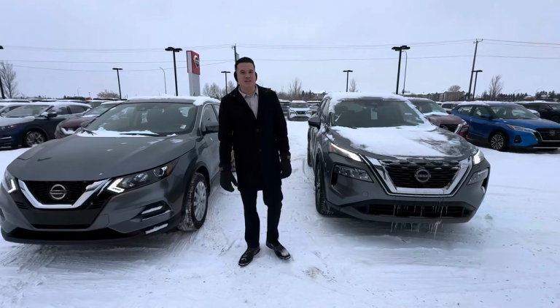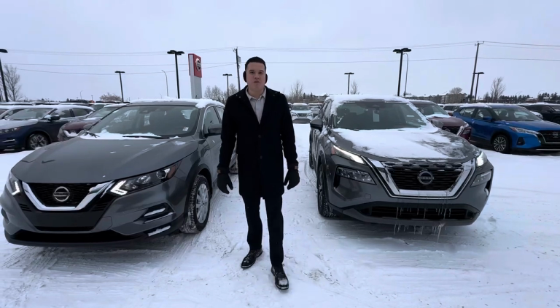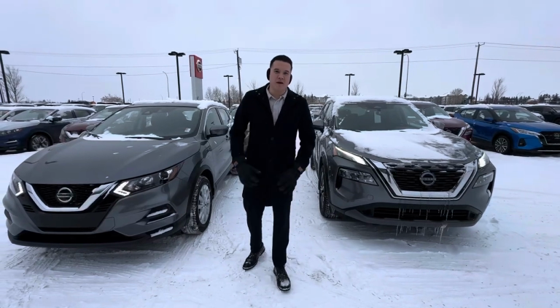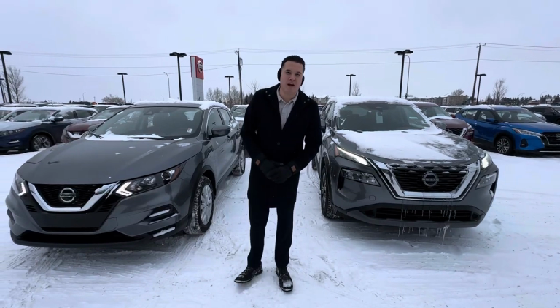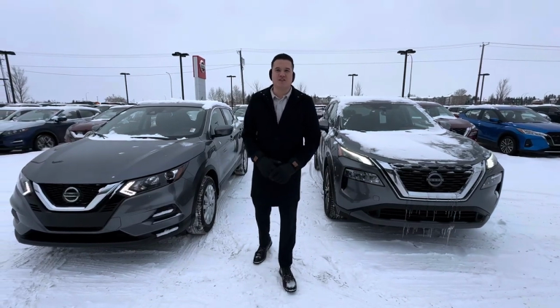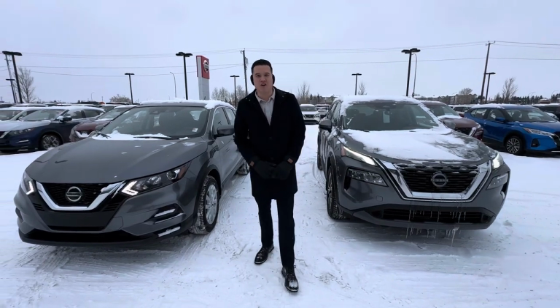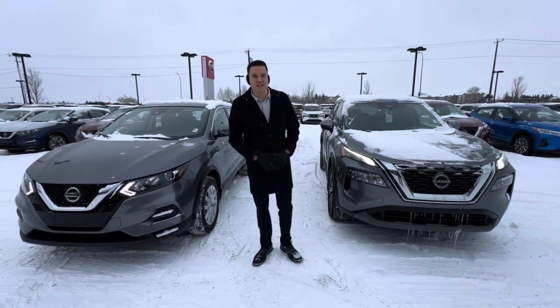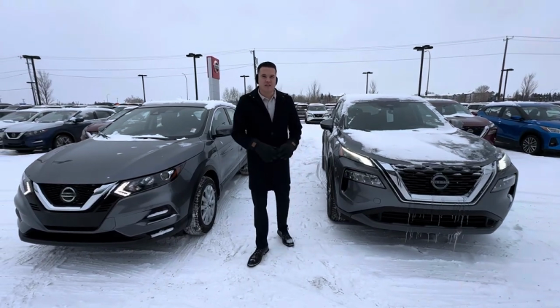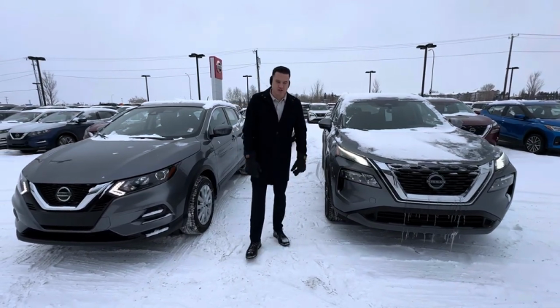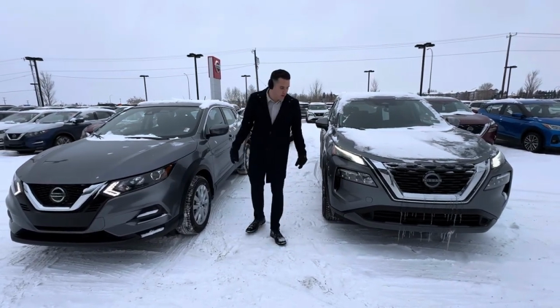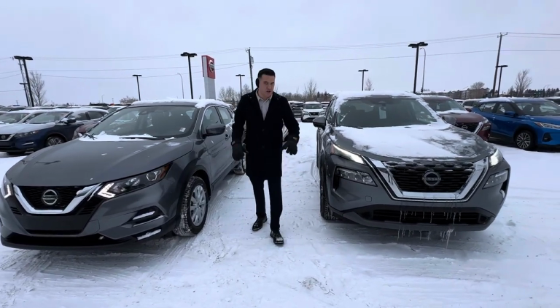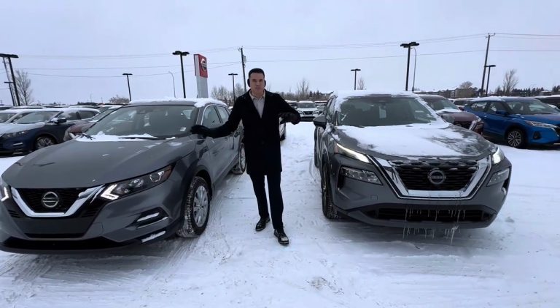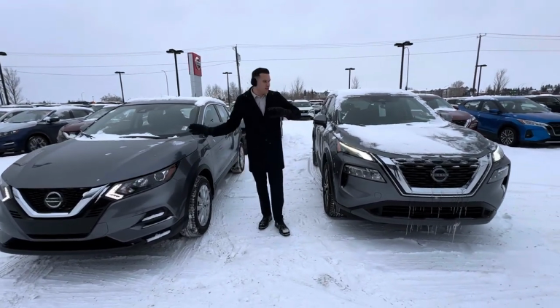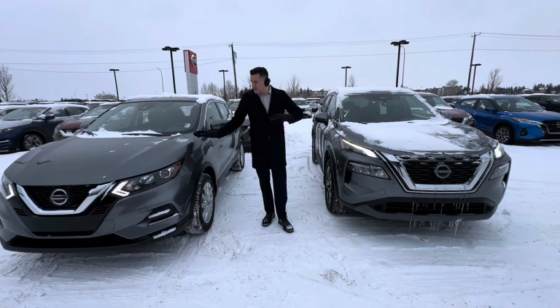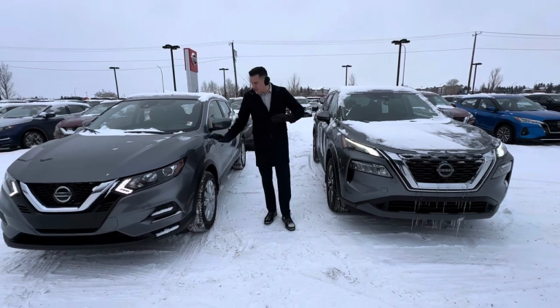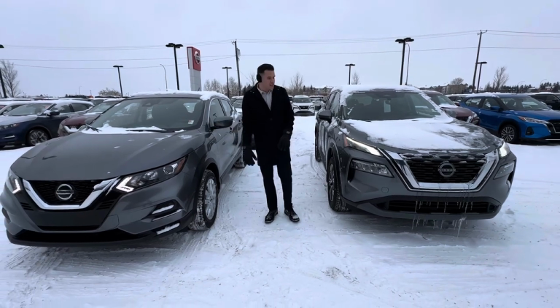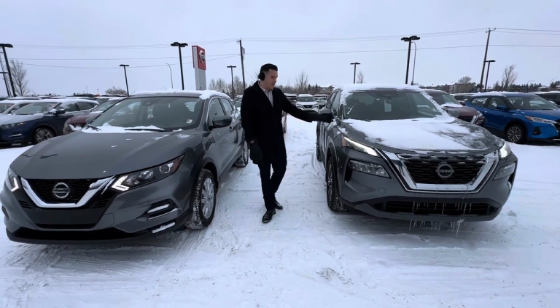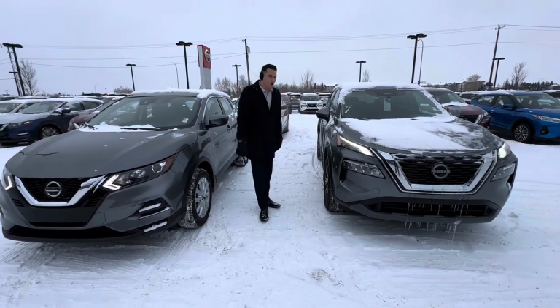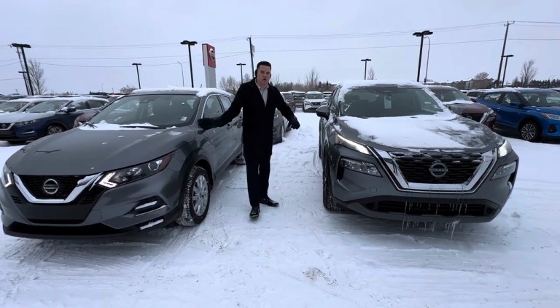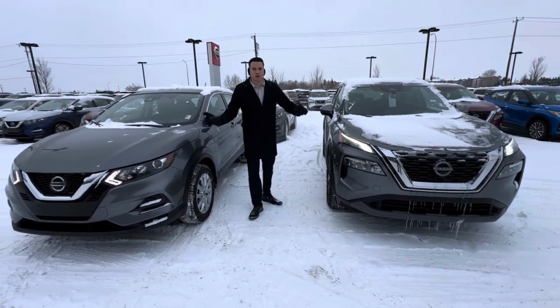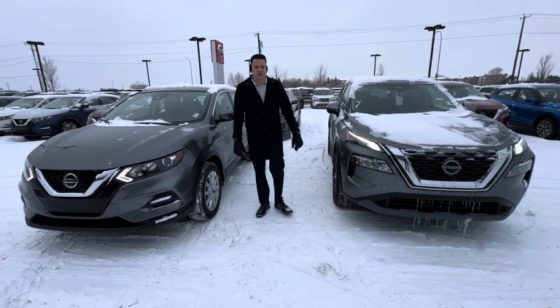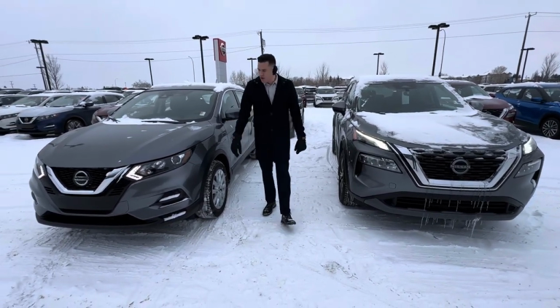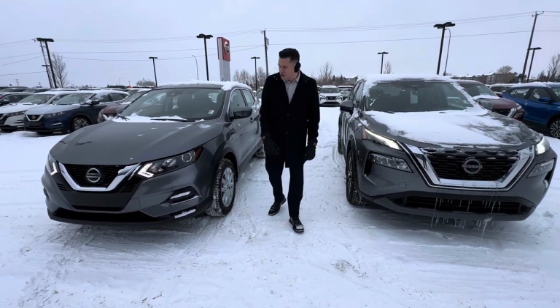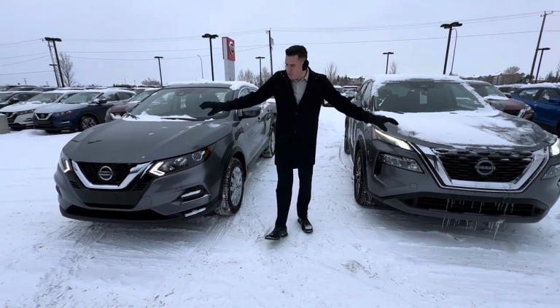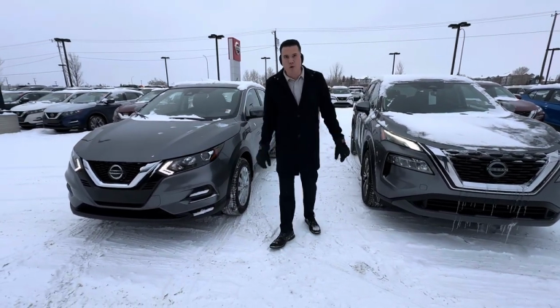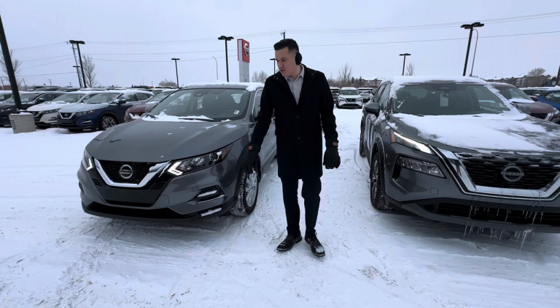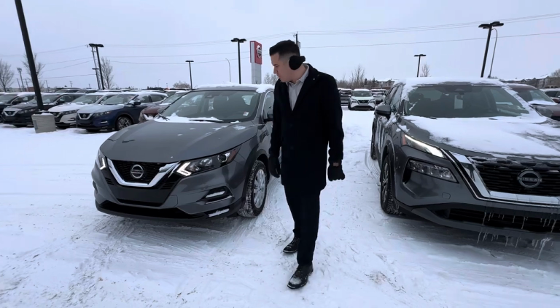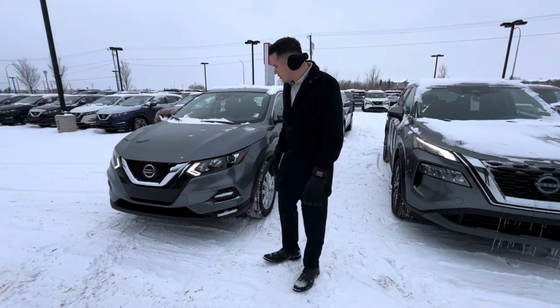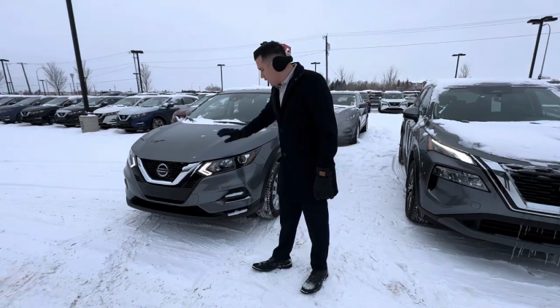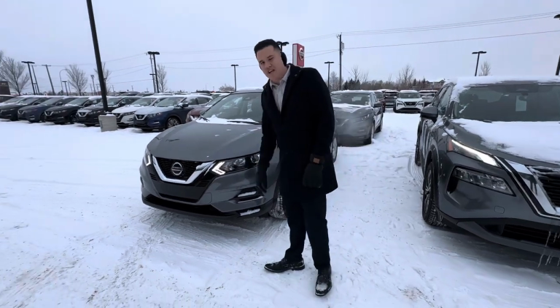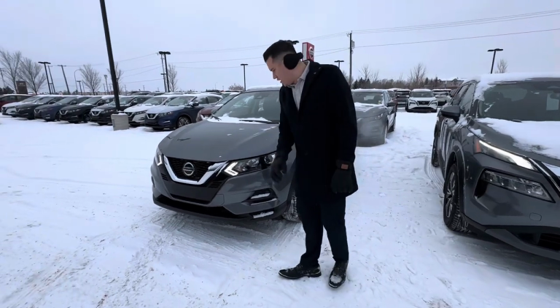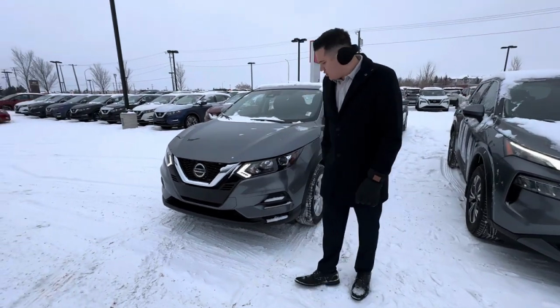Hi Raja, my name is Dan. I want to start here at North Side Nissan. Just got your inquiry that you're interested in both the Nissan Kicks and the Nissan Rogue, so I wanted to show you a comparison video. I'll do walk-around videos on both vehicles, starting with the Kicks here.